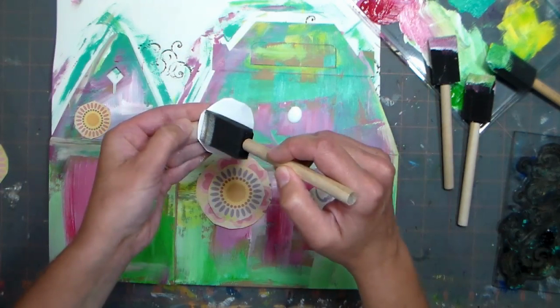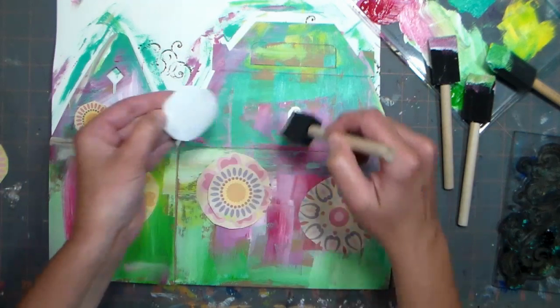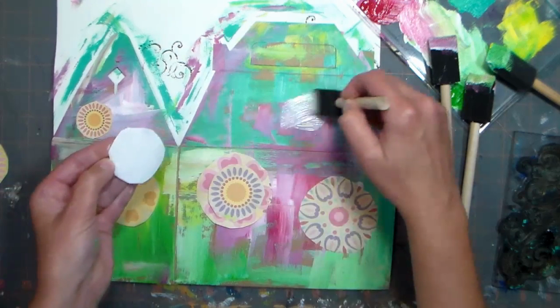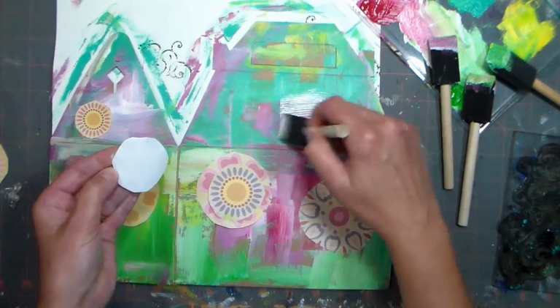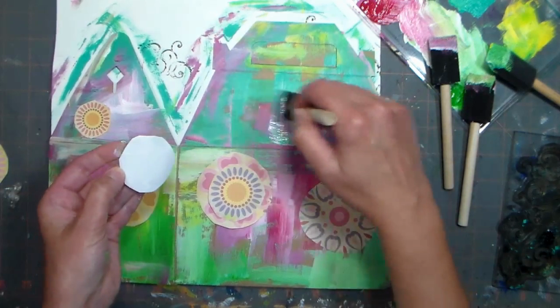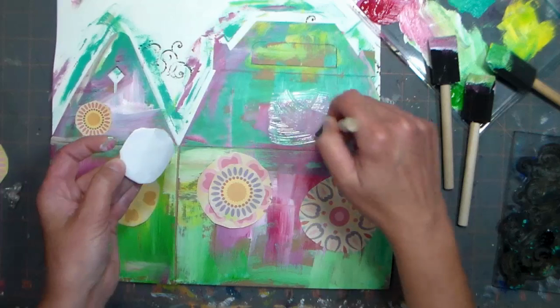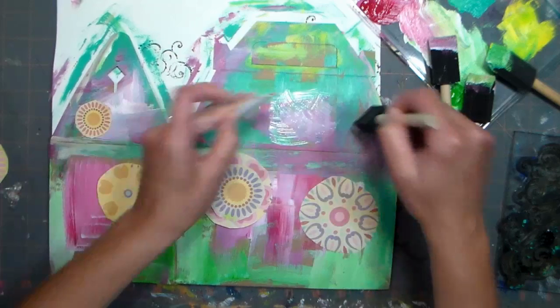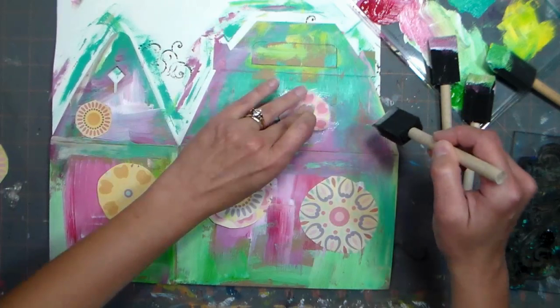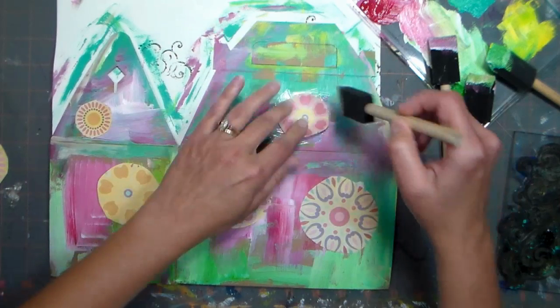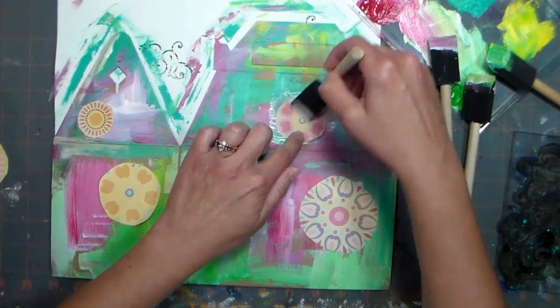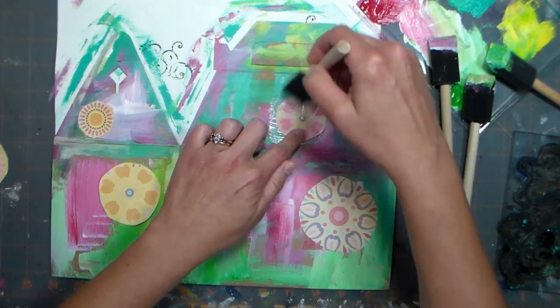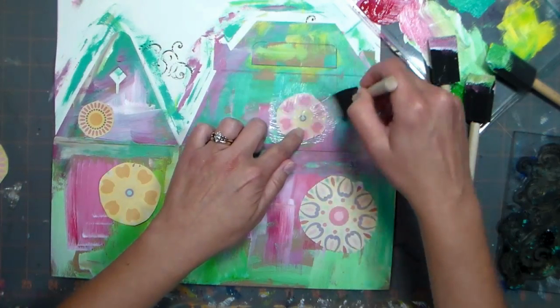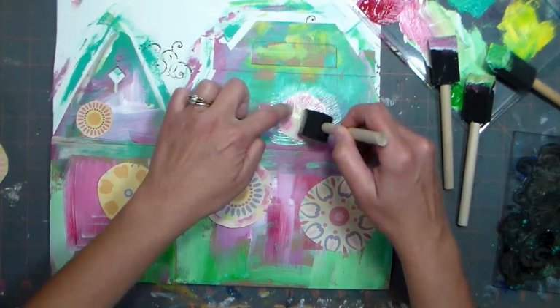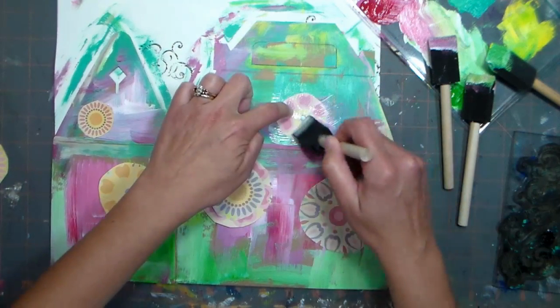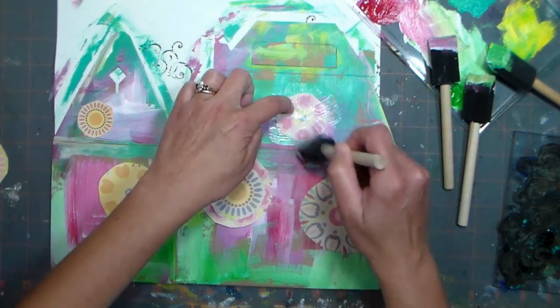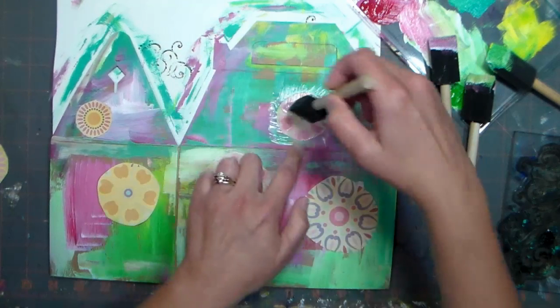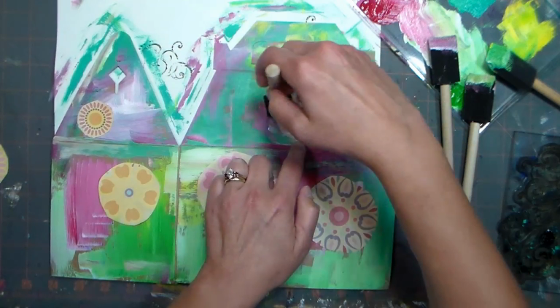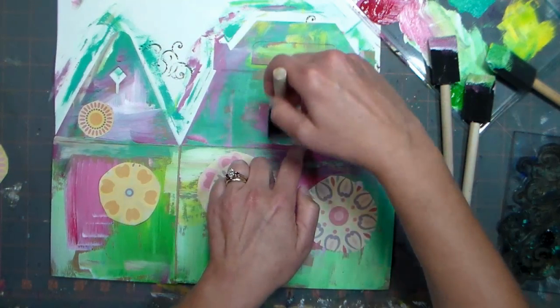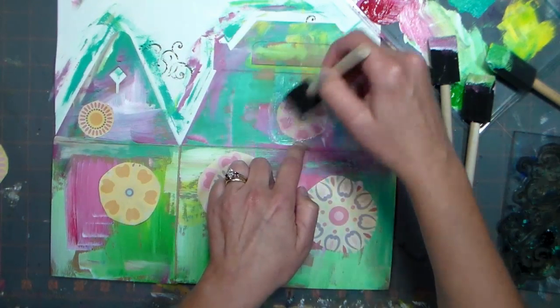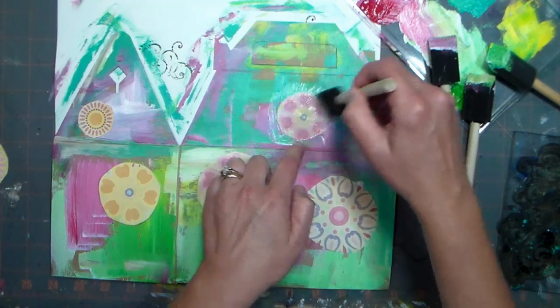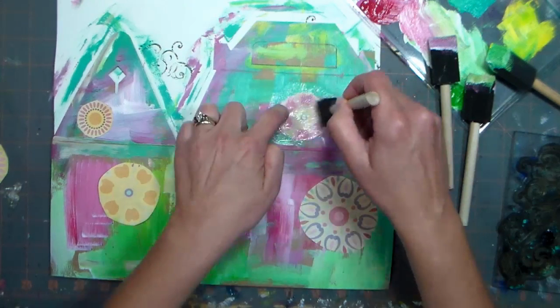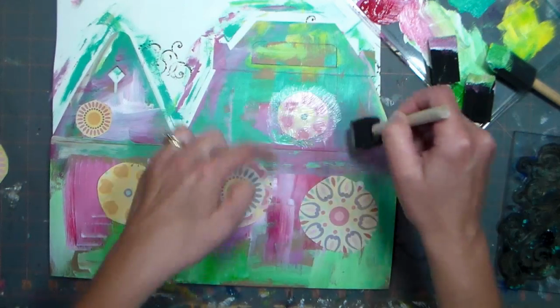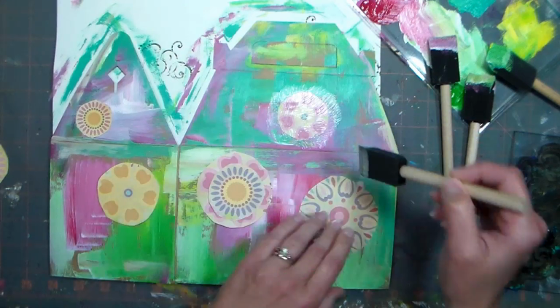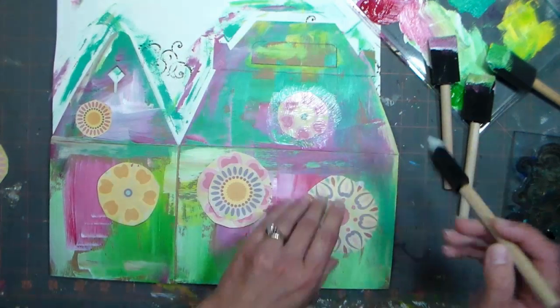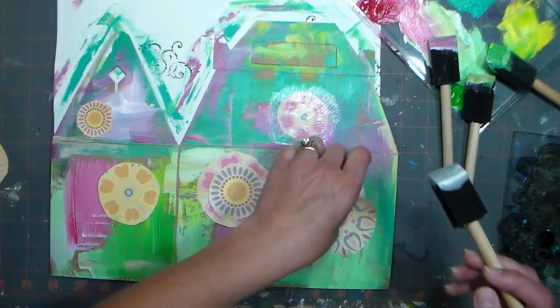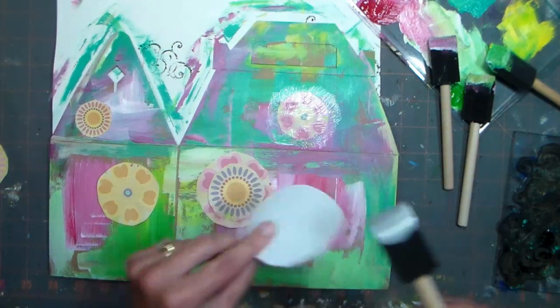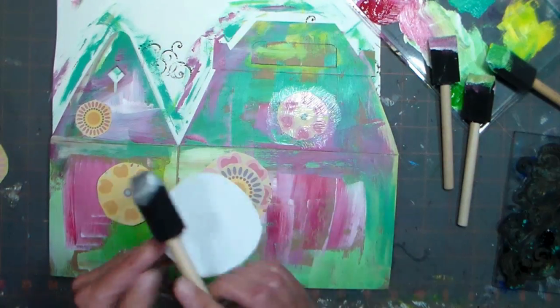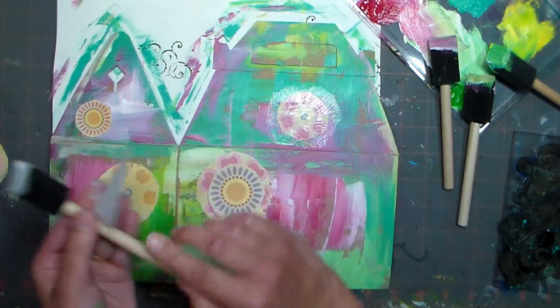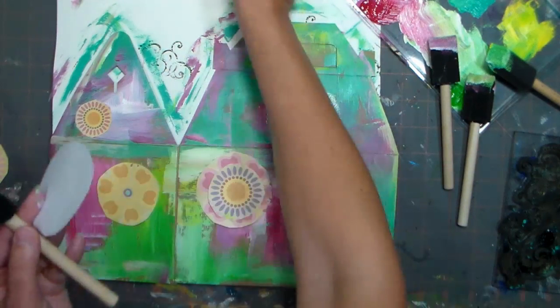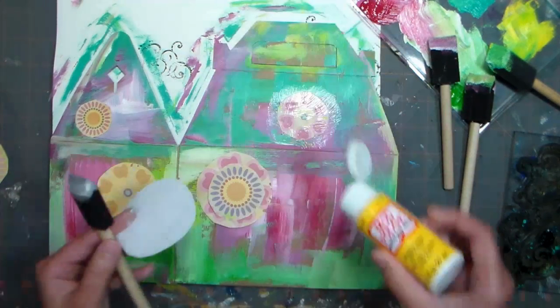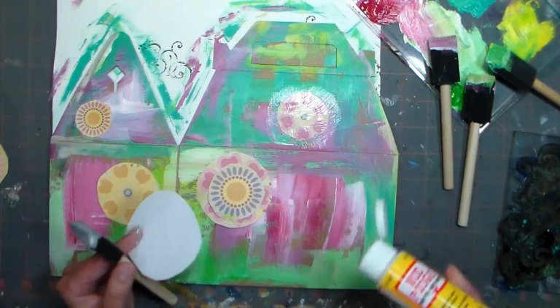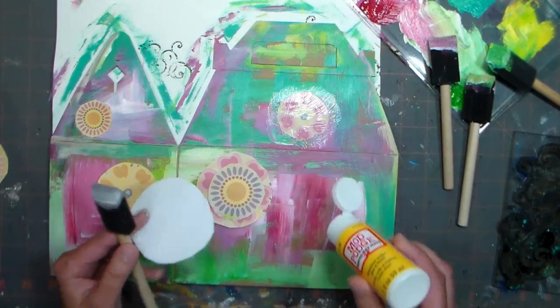I'm using Satin Mod Podge because if I used glossy it would show up. The Satin Mod Podge will be about the same shininess as the acrylic paint, so I won't need to coat over the entire box with Mod Podge. You want to repeat this step with every flower.